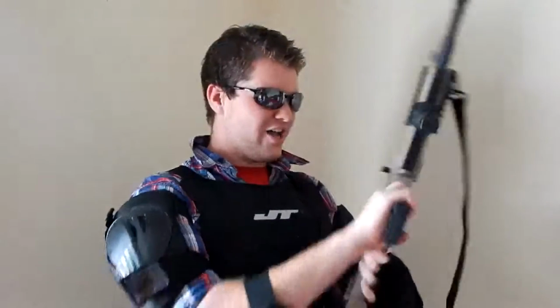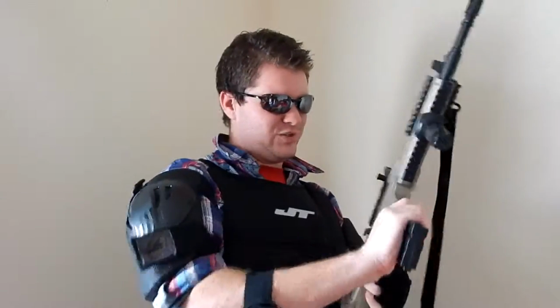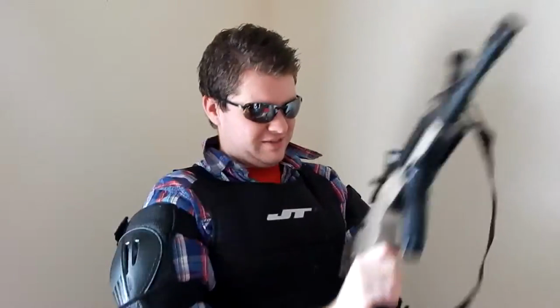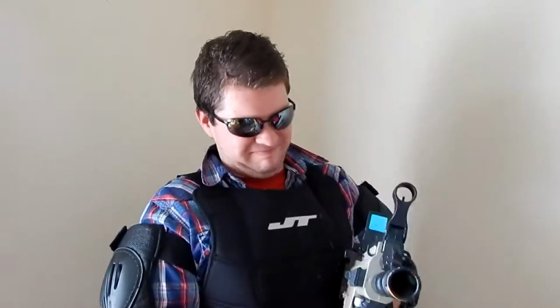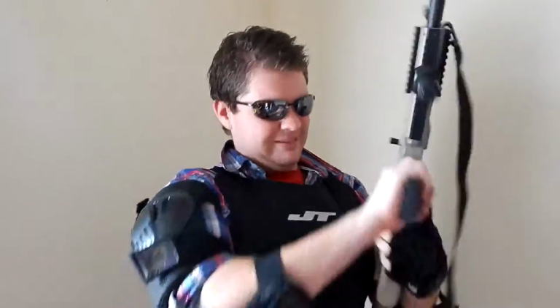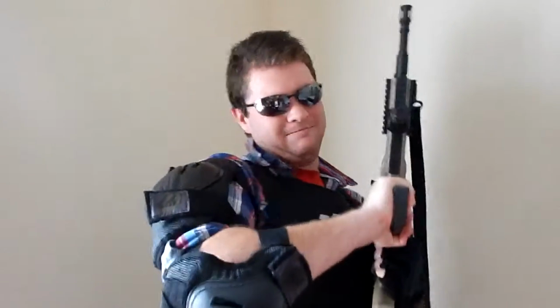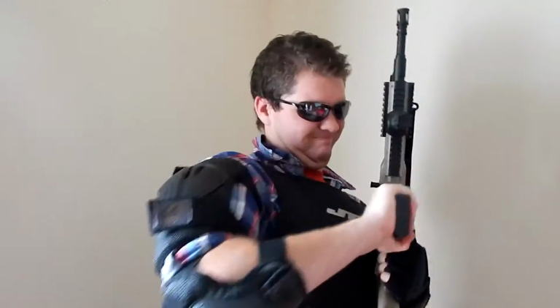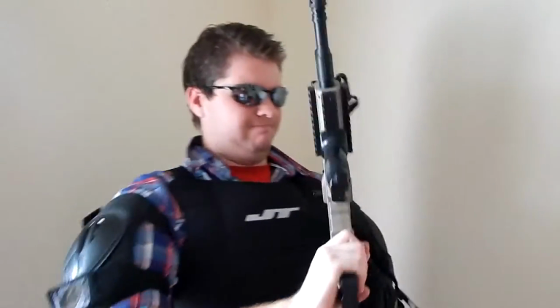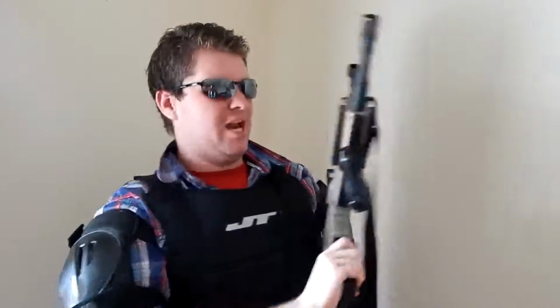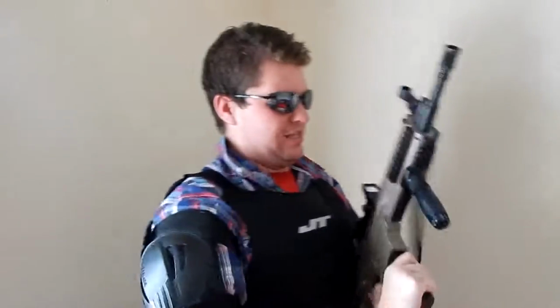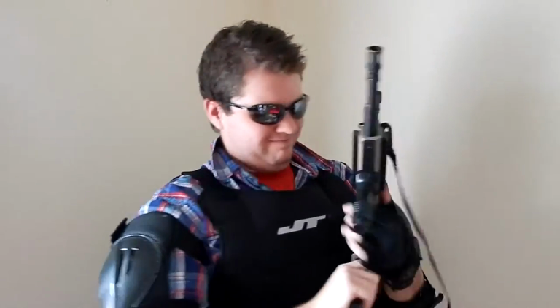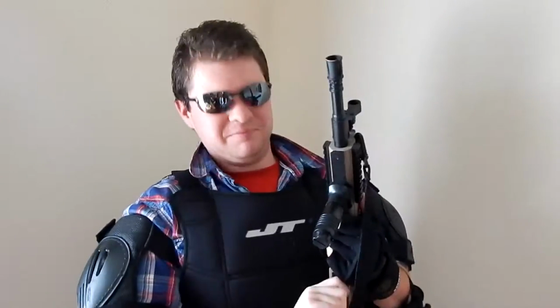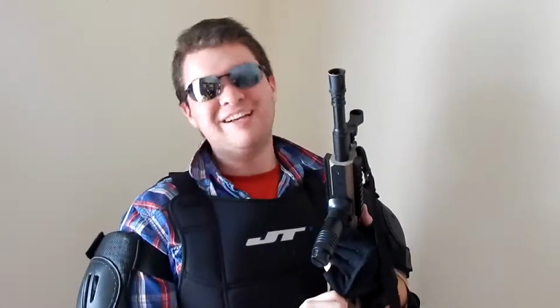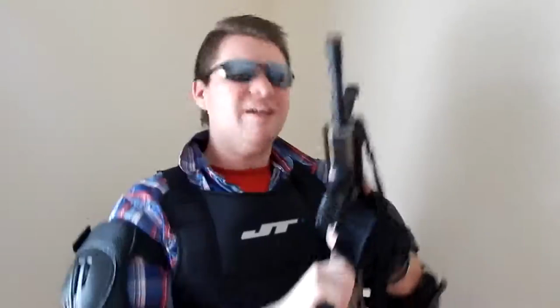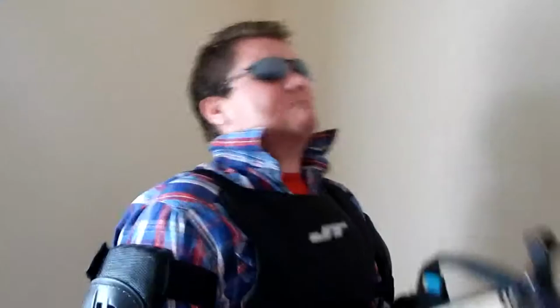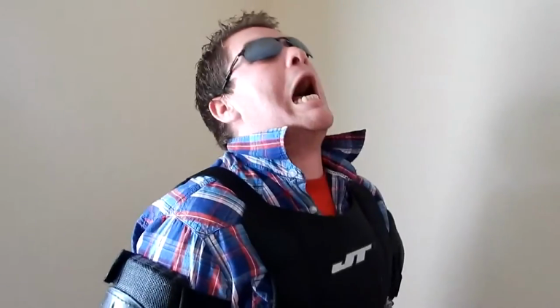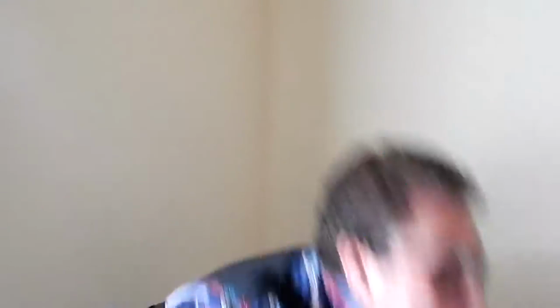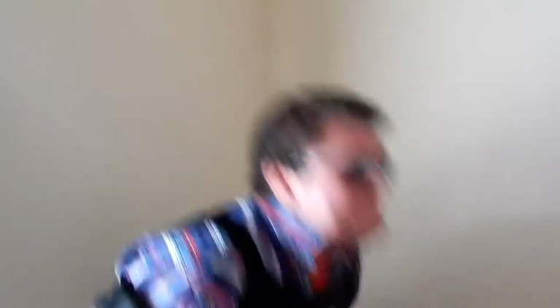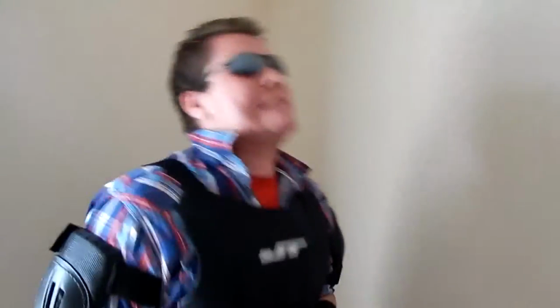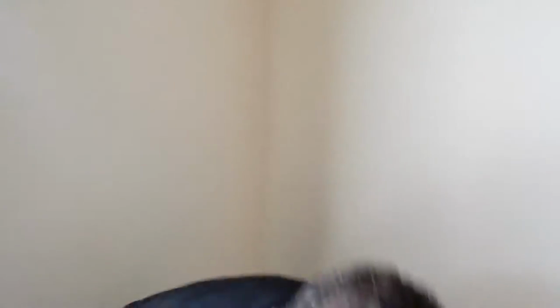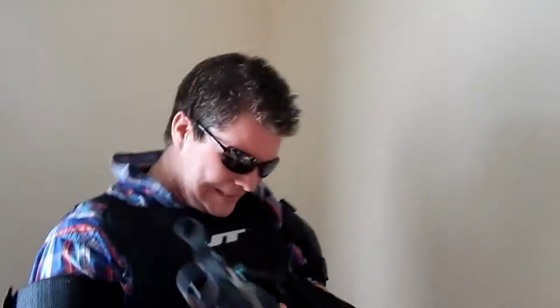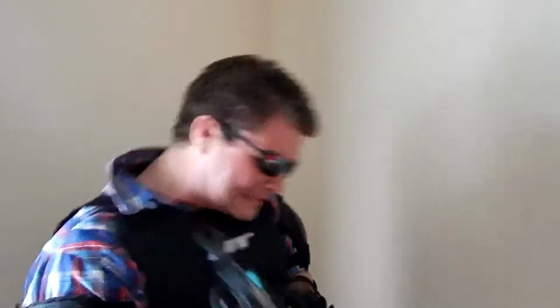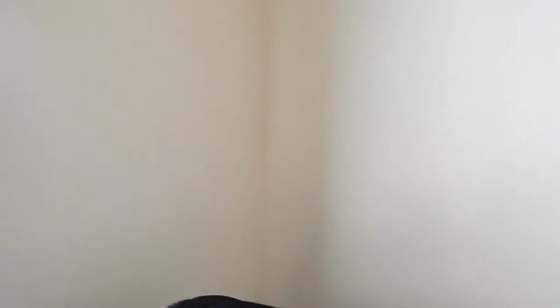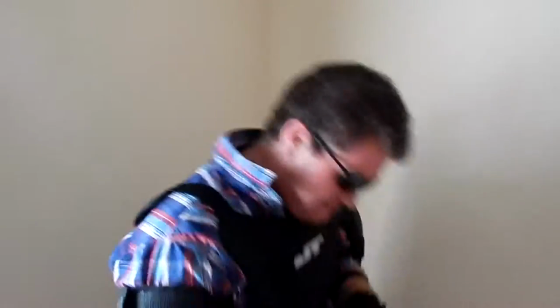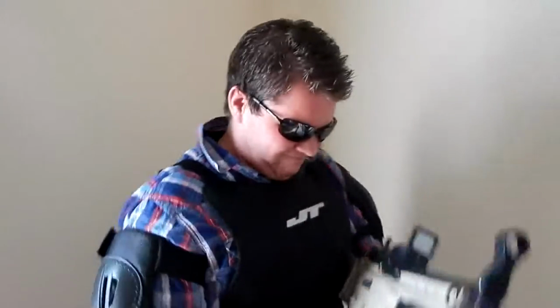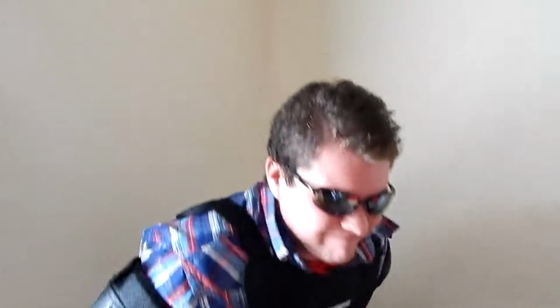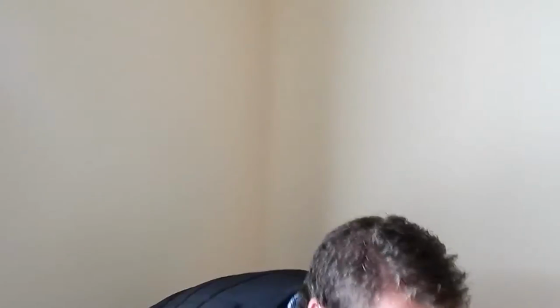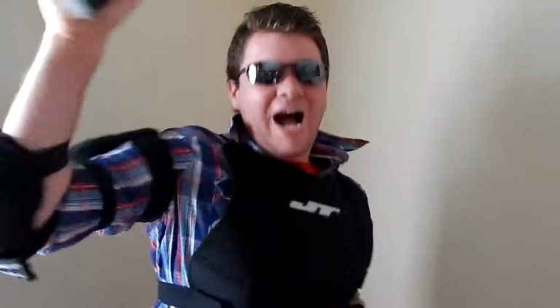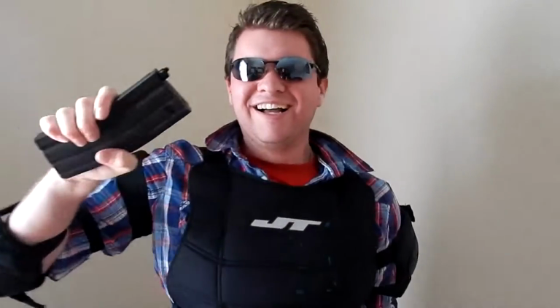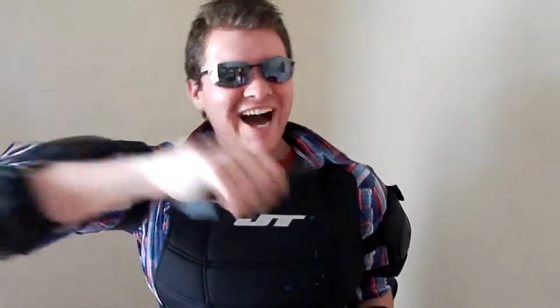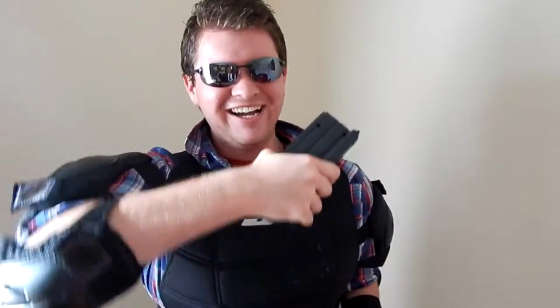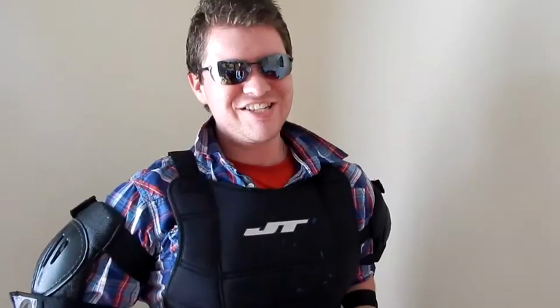All you gotta do is just... you gotta just... Got it! Like so.